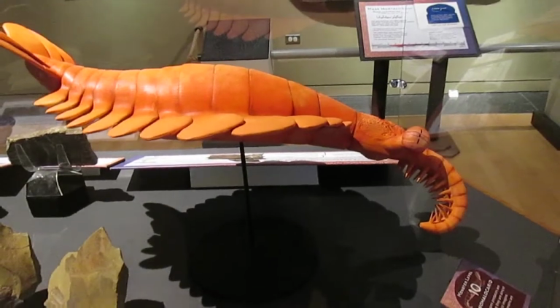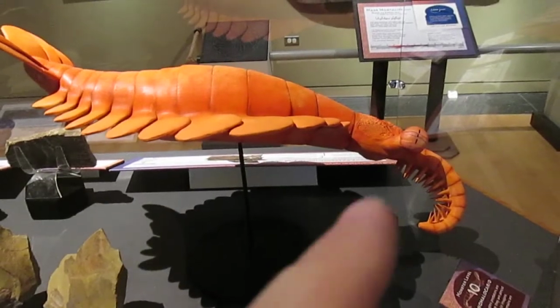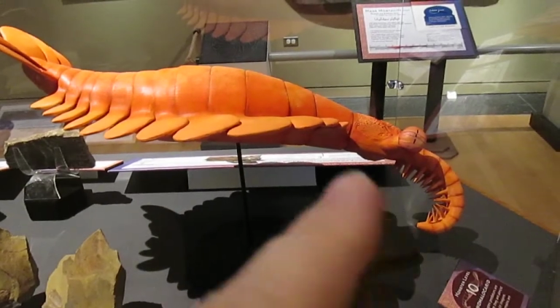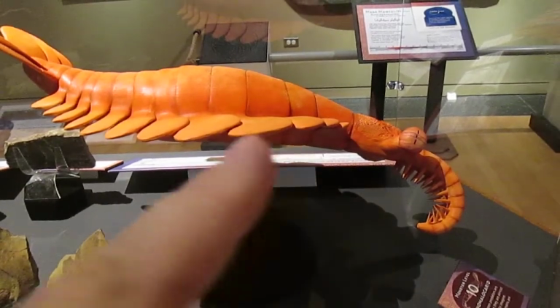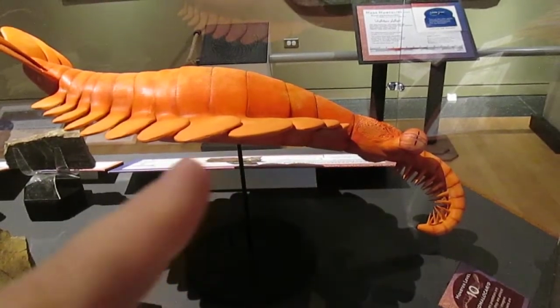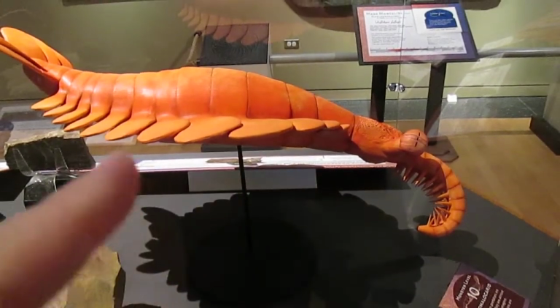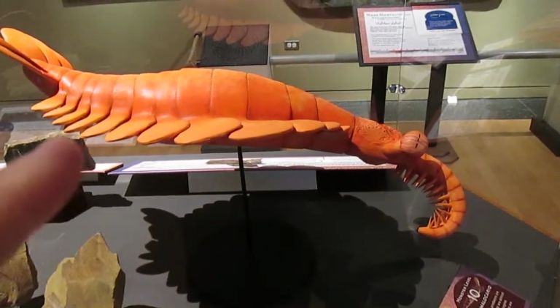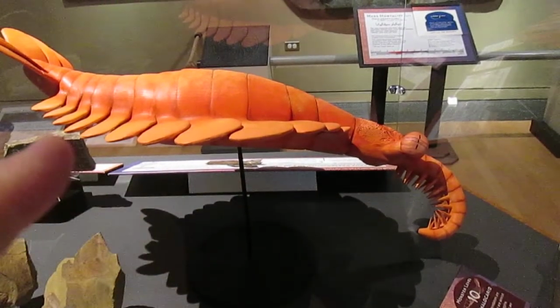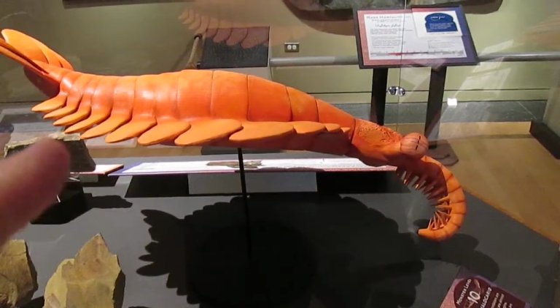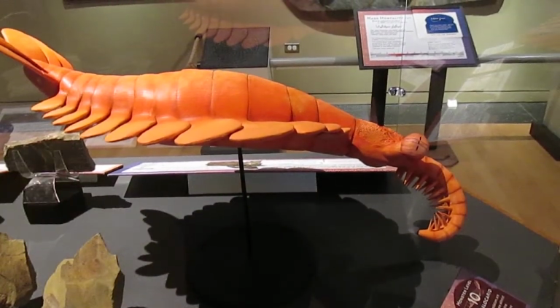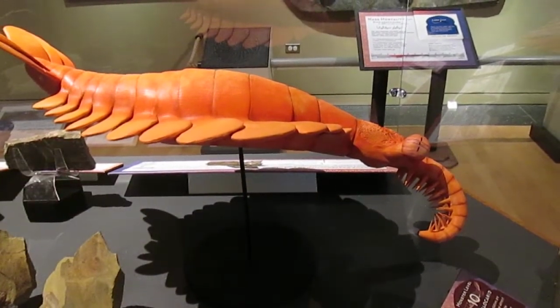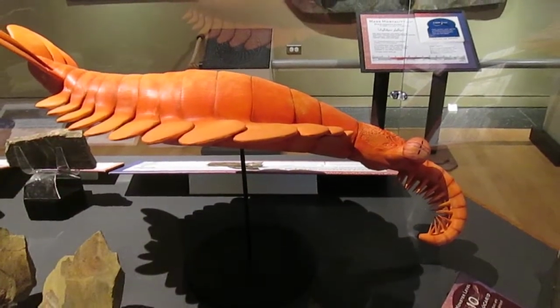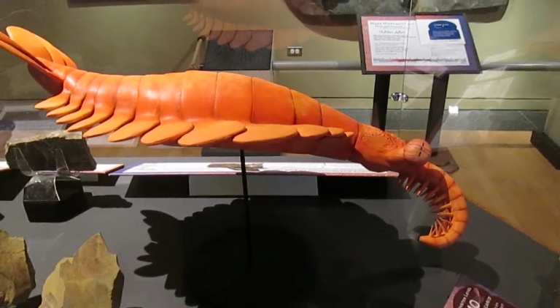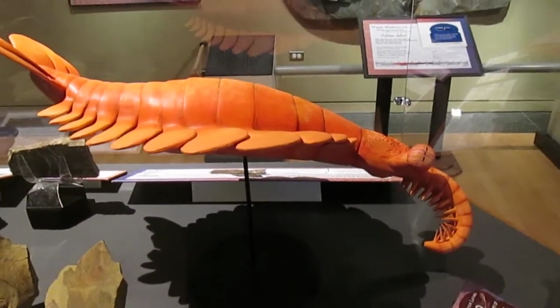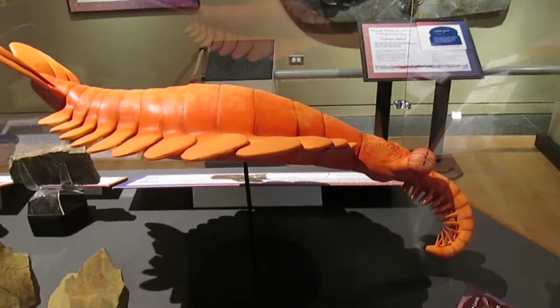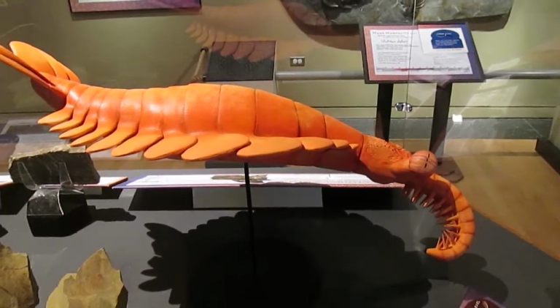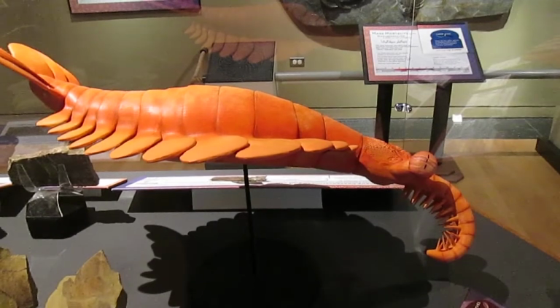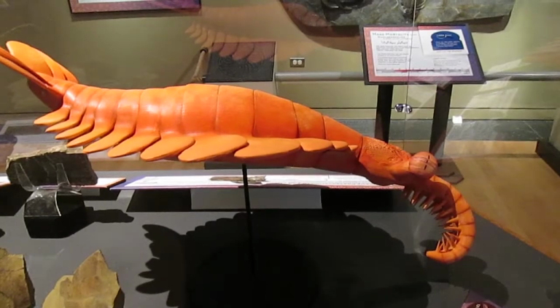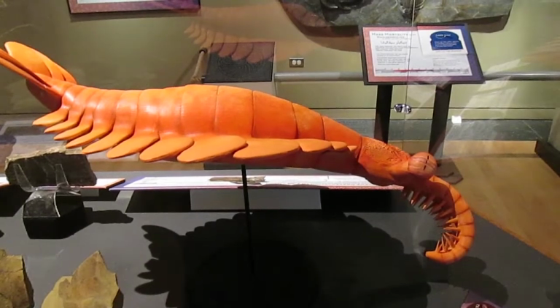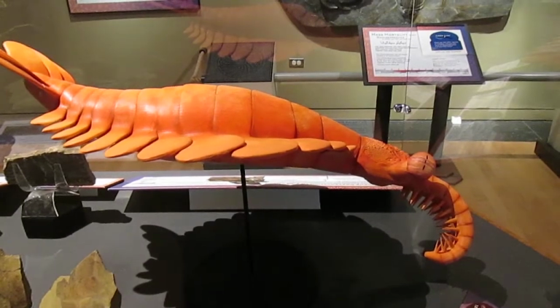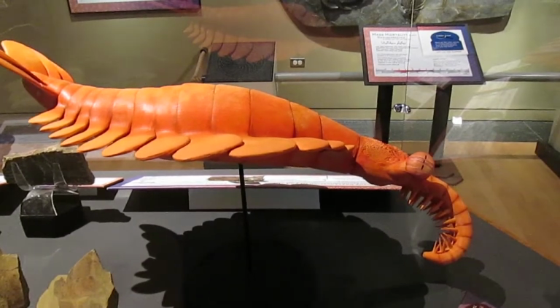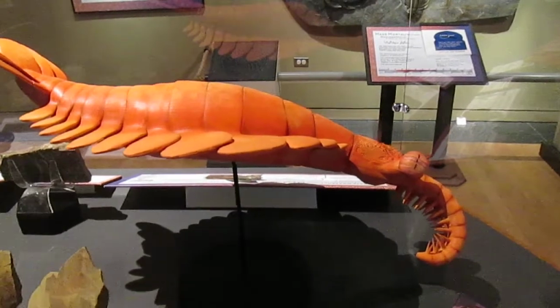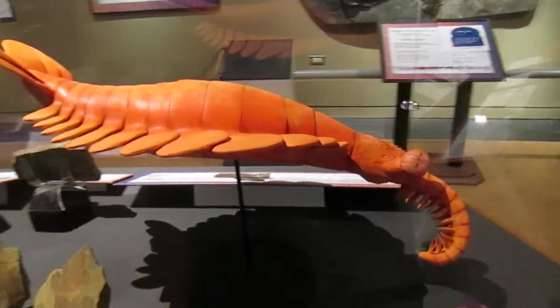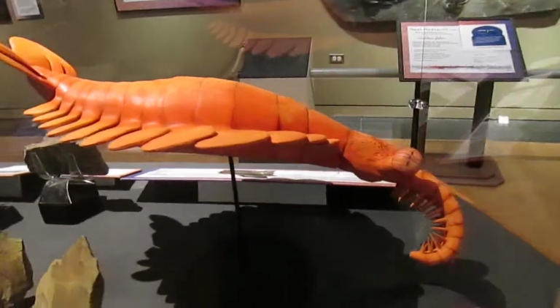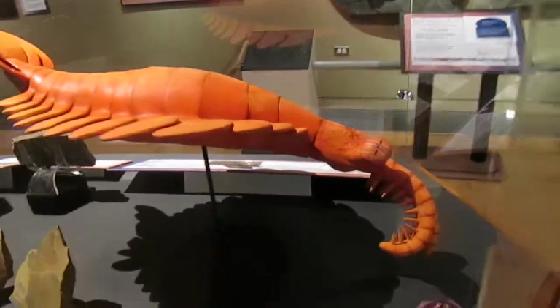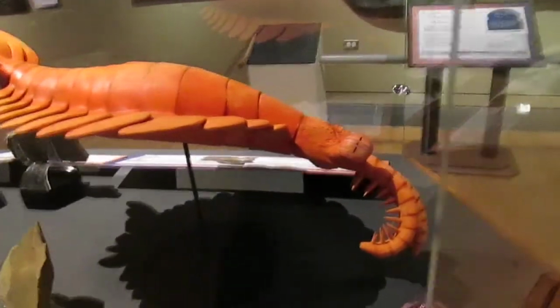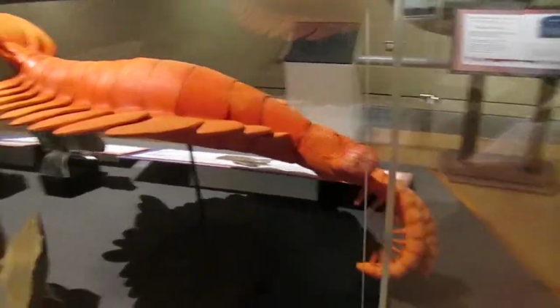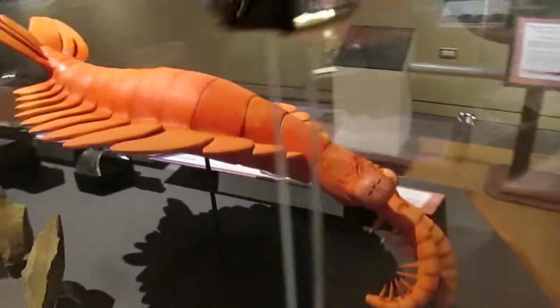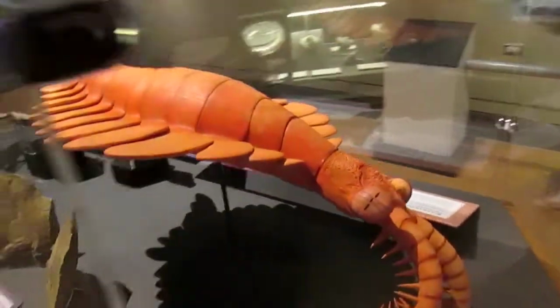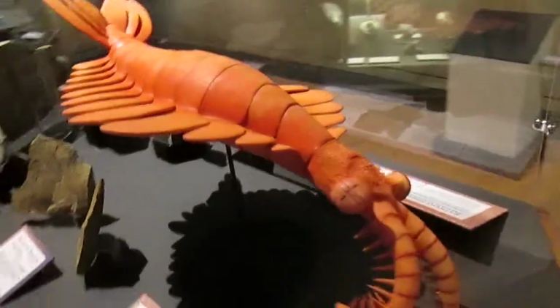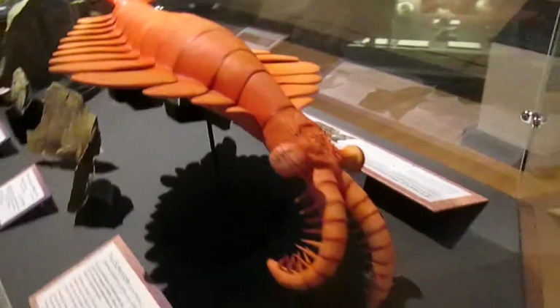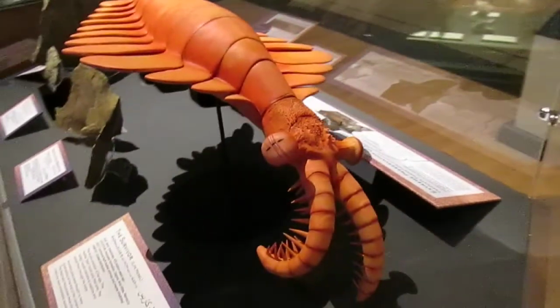This is a reproduction of an Anomalocarid, which is one of the apex predators of the Ordovician period — very rare according to the plaques here.